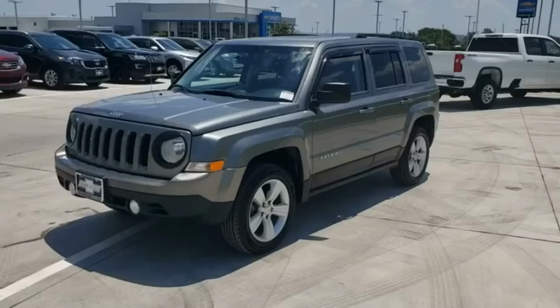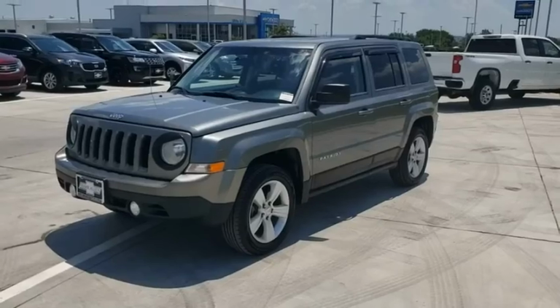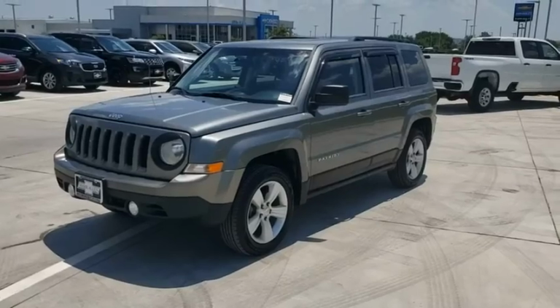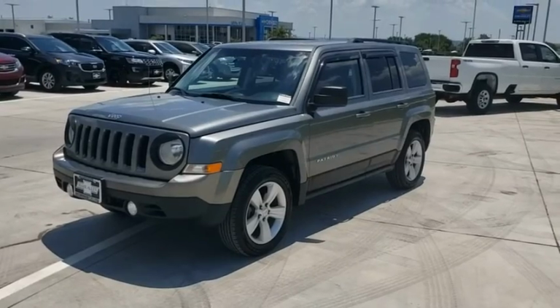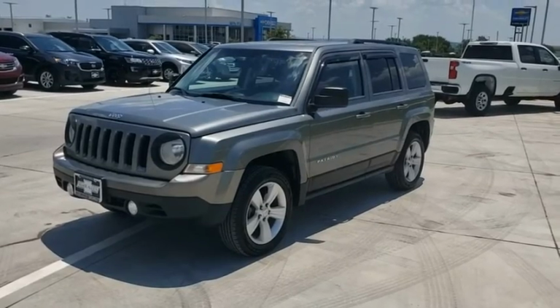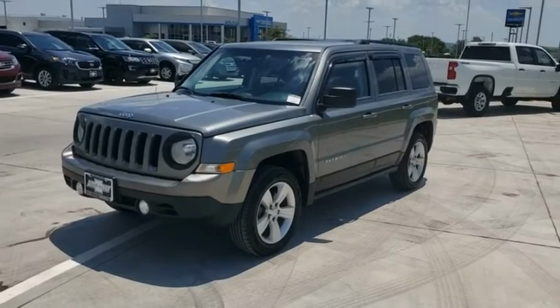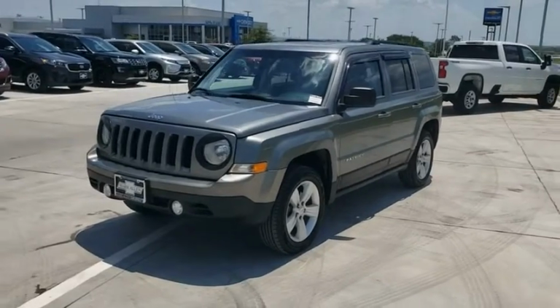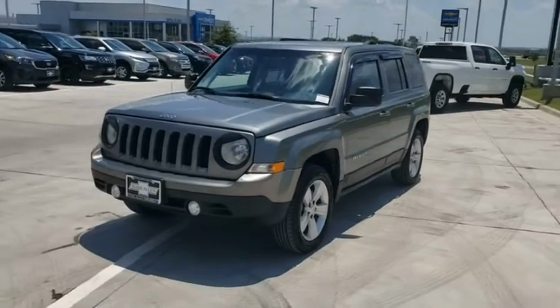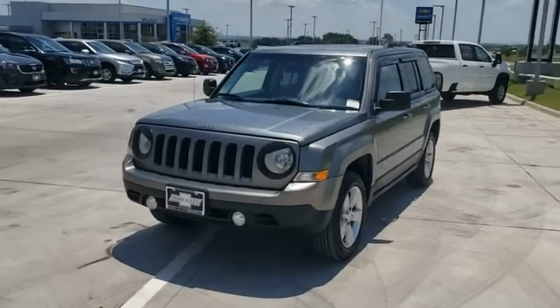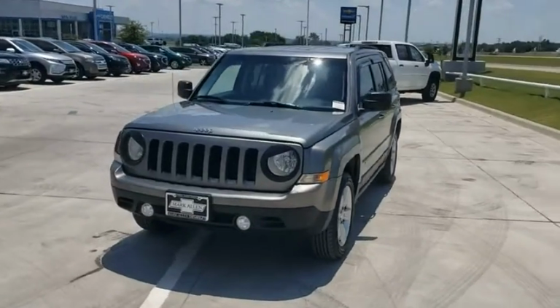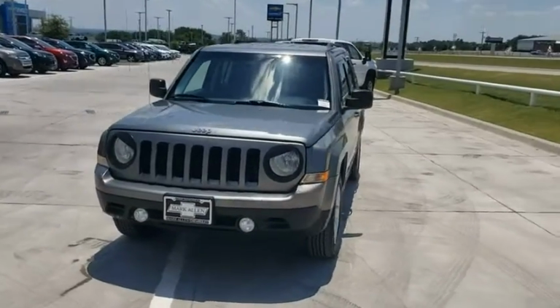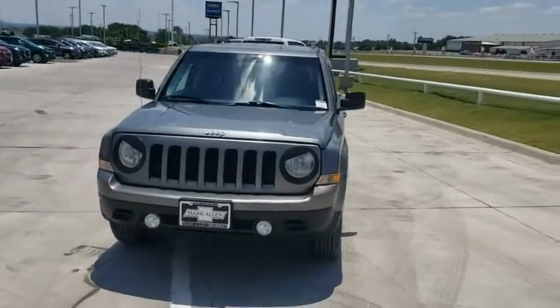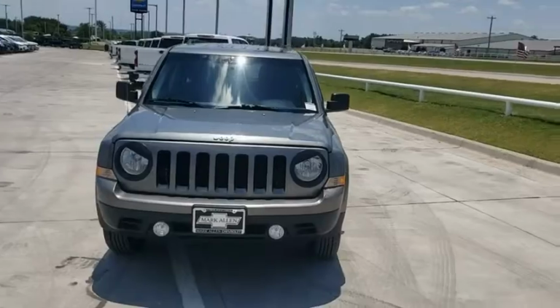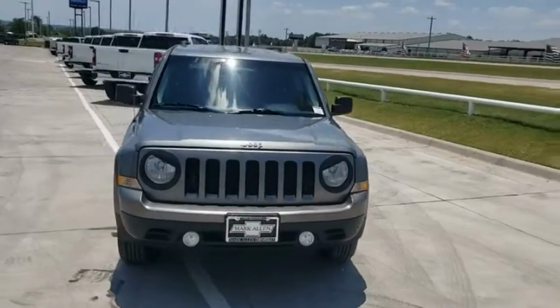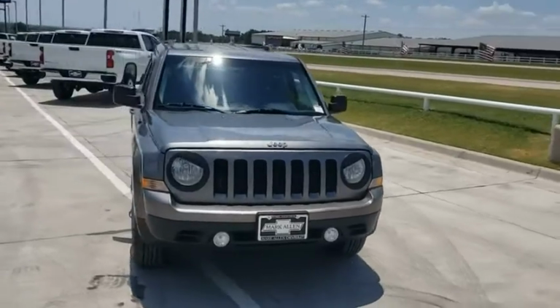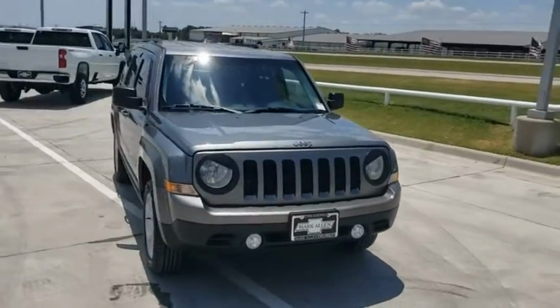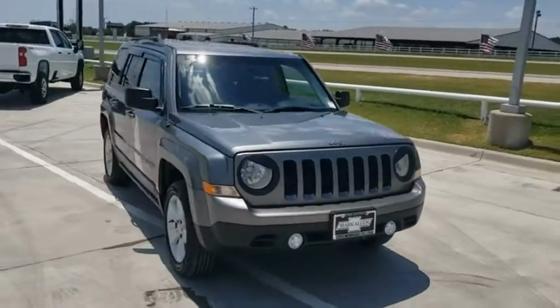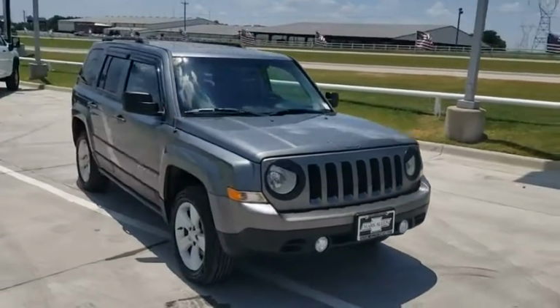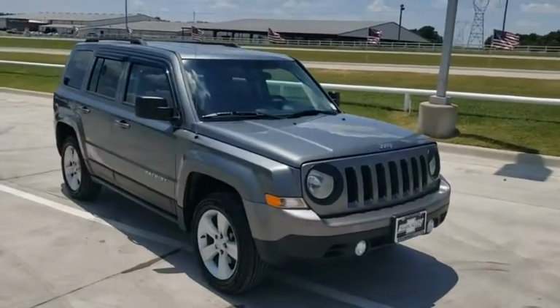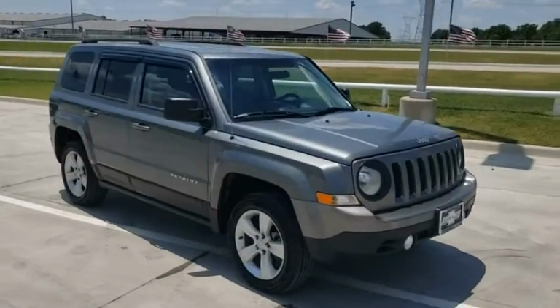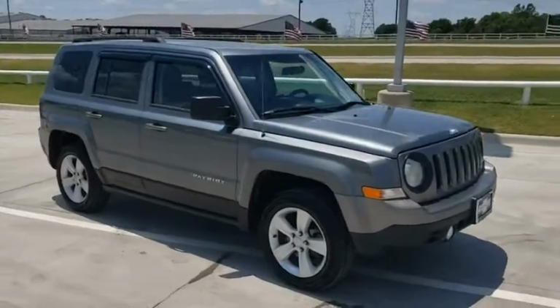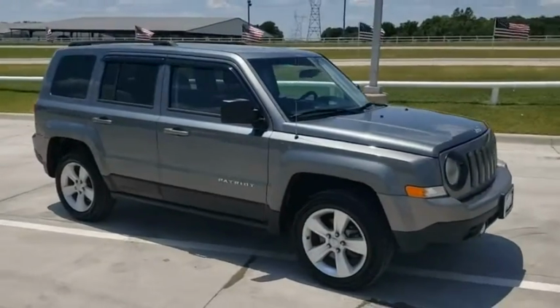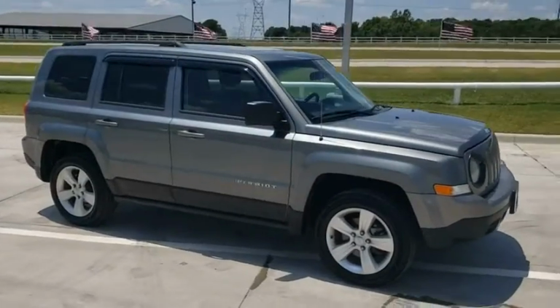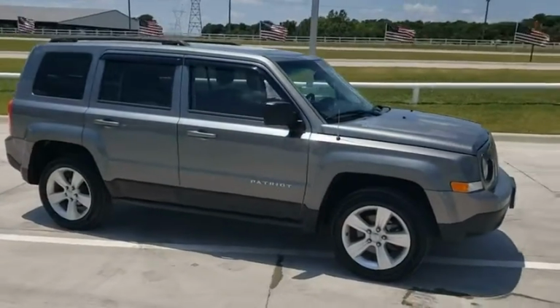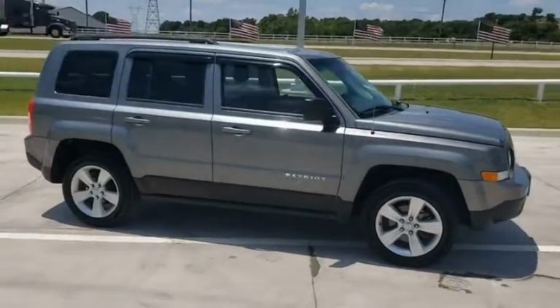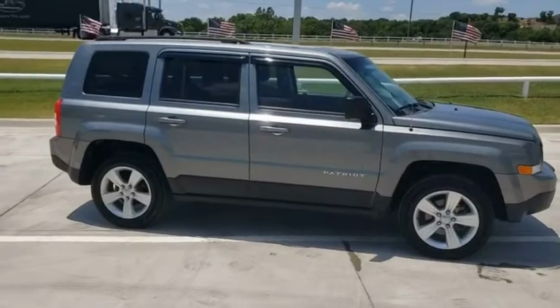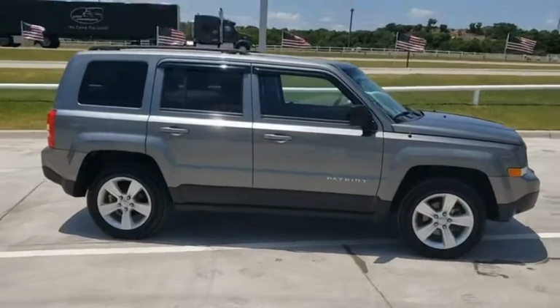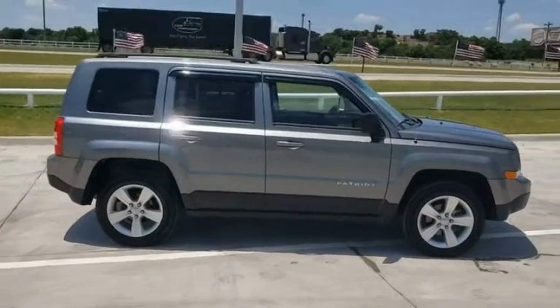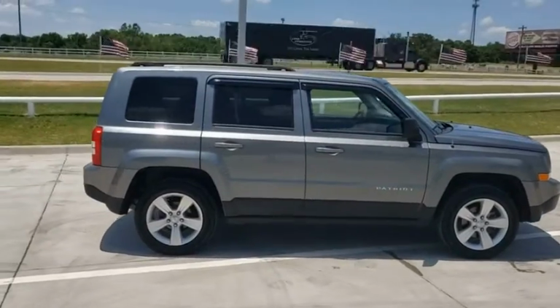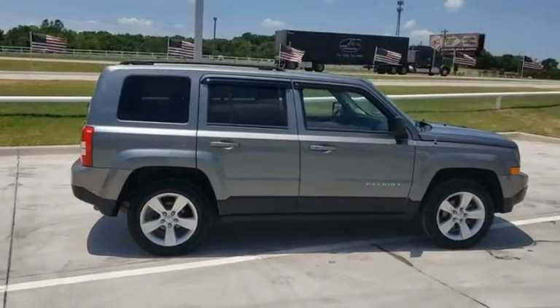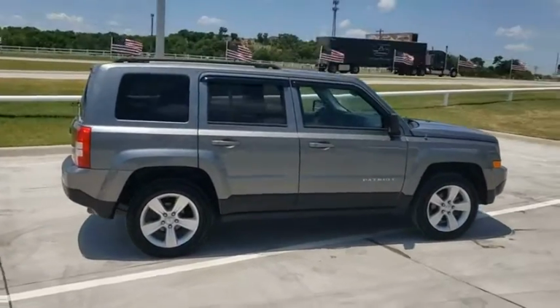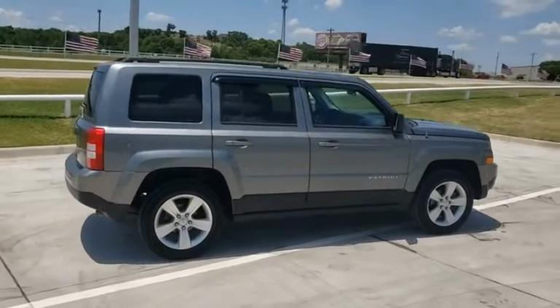You are going to love the 2012 Jeep Patriot. The Jeep Patriot is unmistakably a Jeep. It looks like a cross between a Jeep Liberty and Jeep Compass, or maybe a three-quarter scale version of the big Jeep Commander.